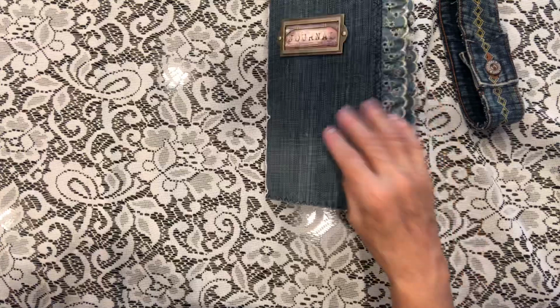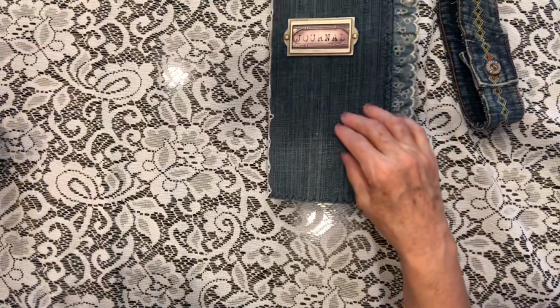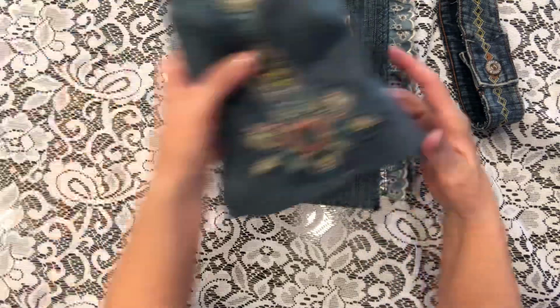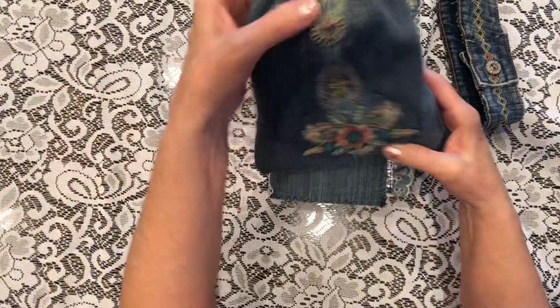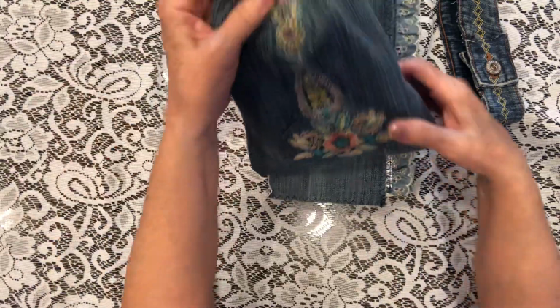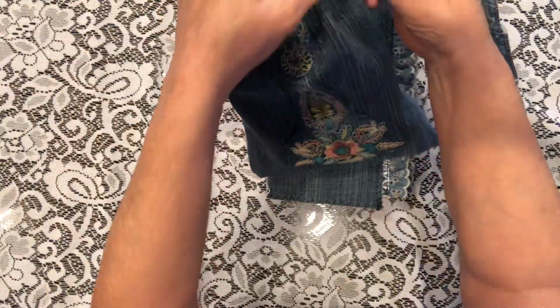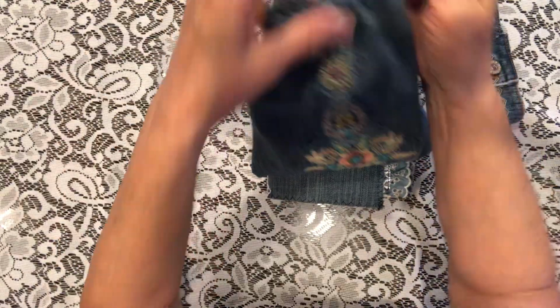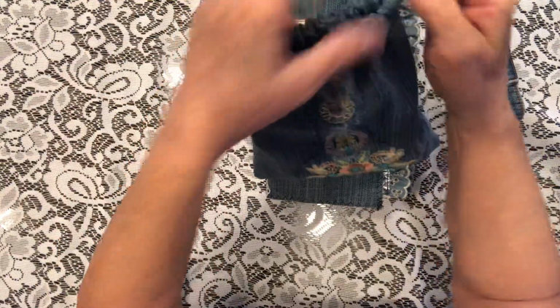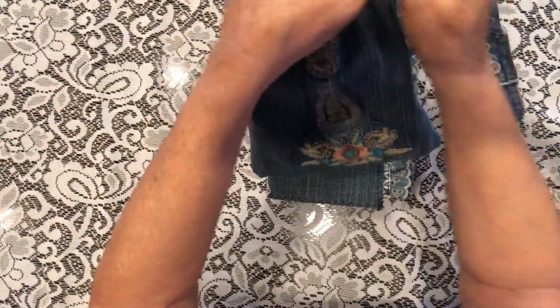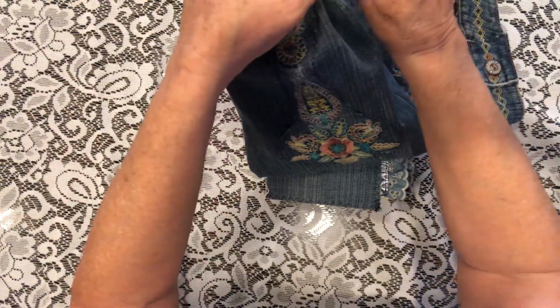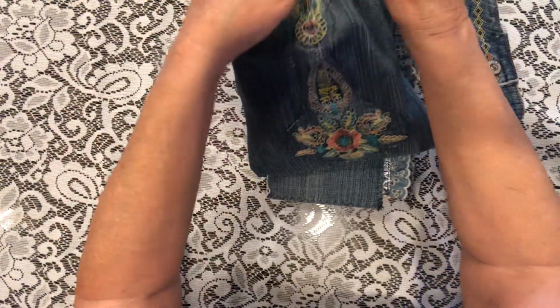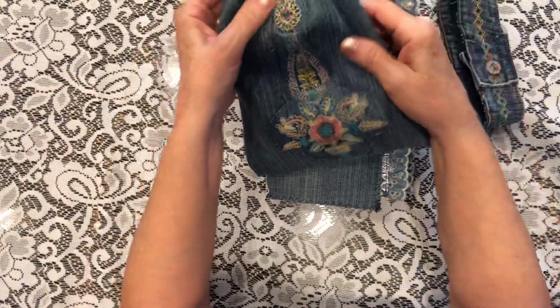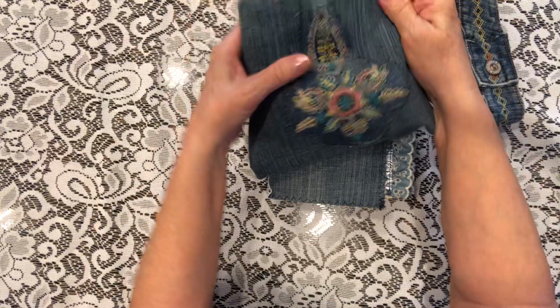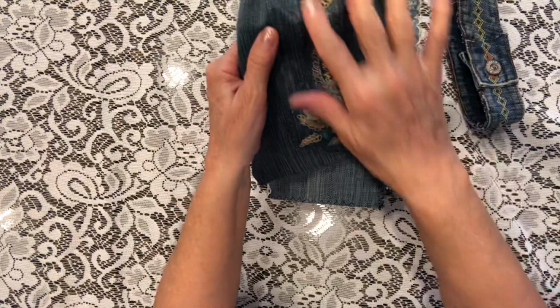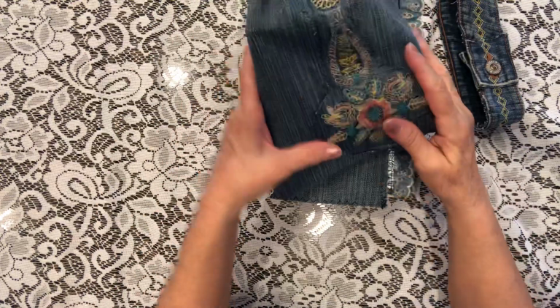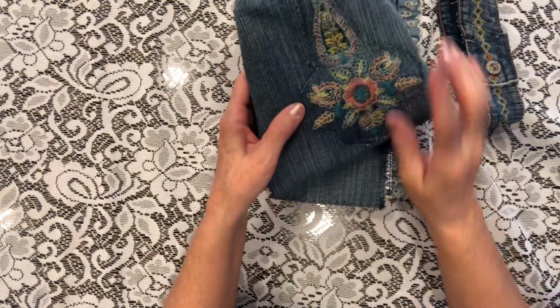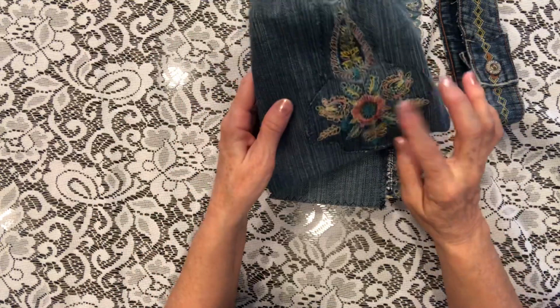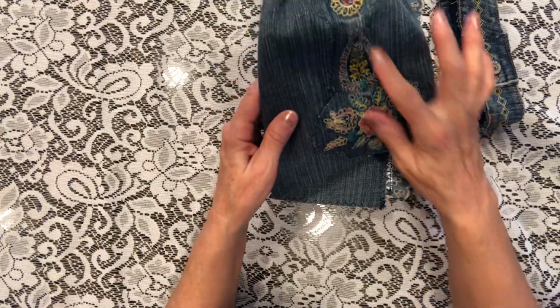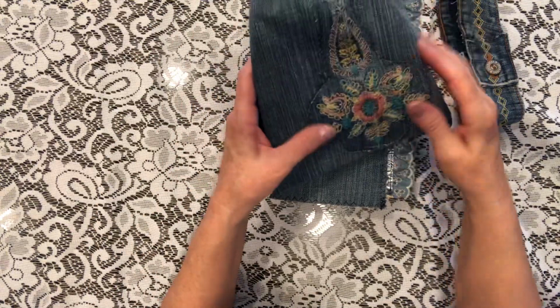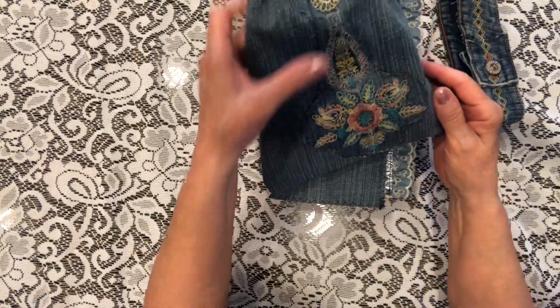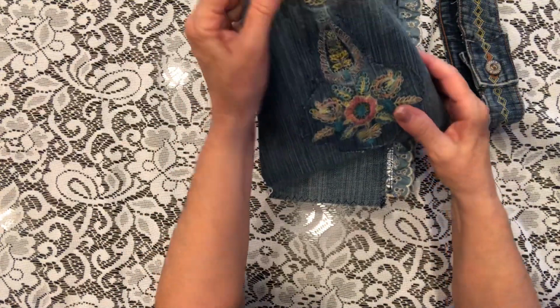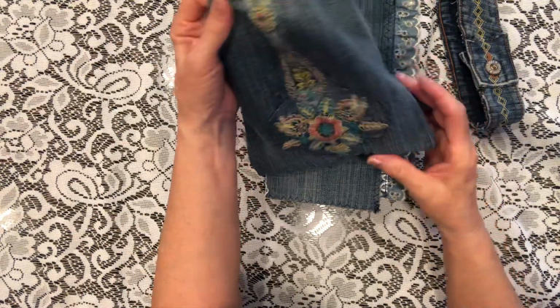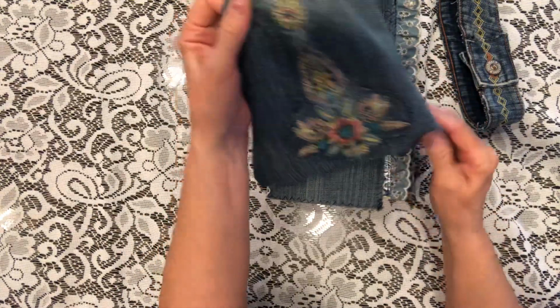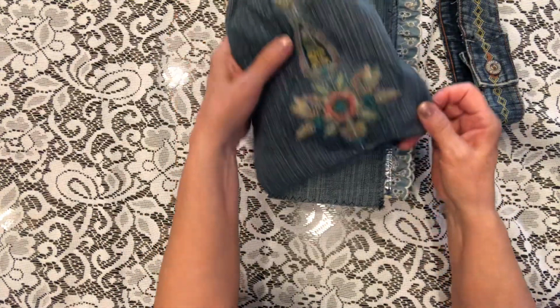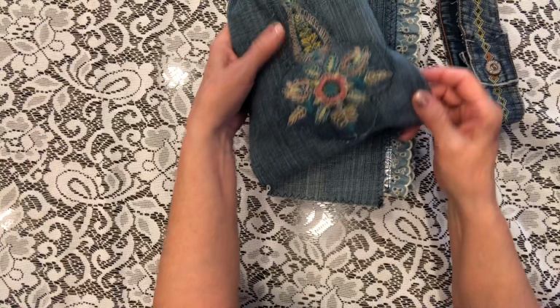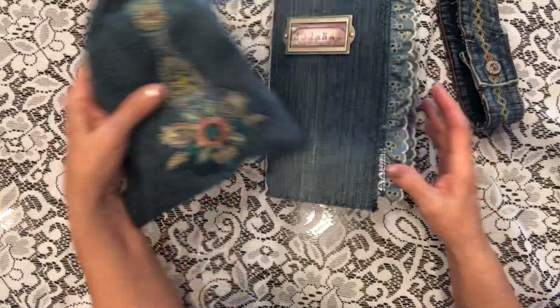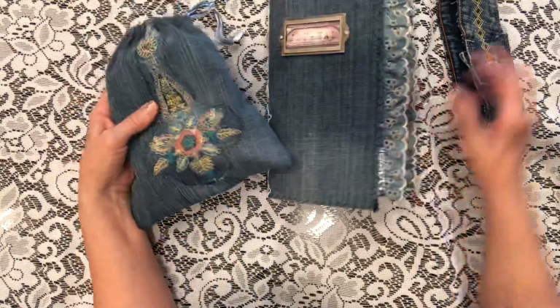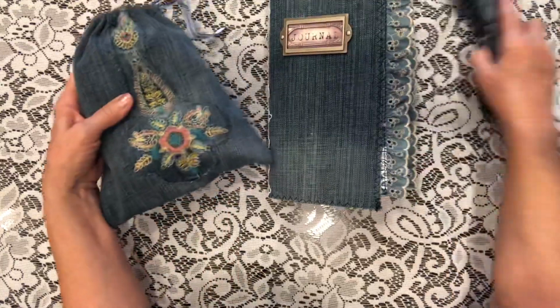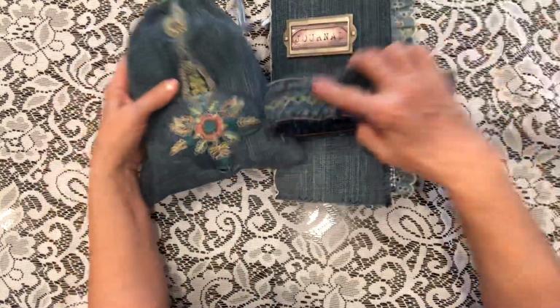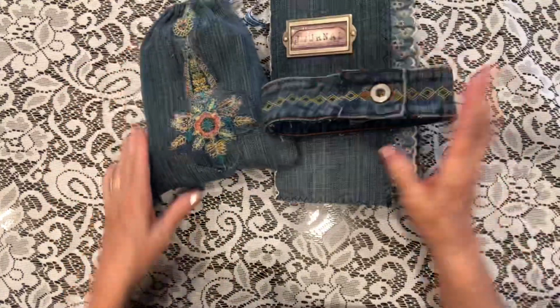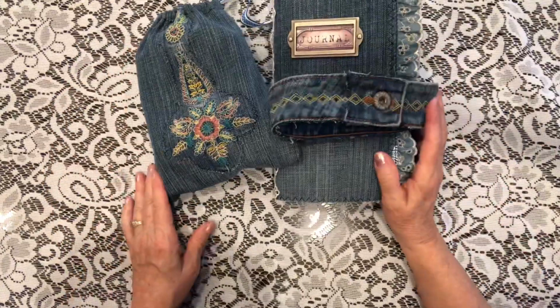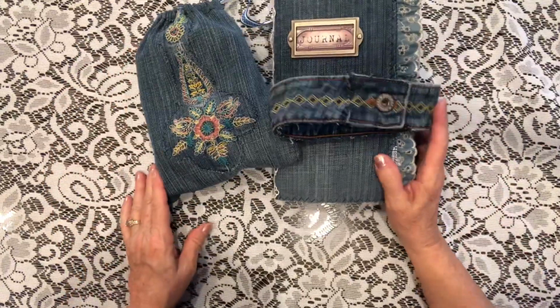The leftover denim material was actually able to make a little bag to put some girly things inside. There was a patch that I took off one part and put it on the bag. It was a very fun project — thank you so much!